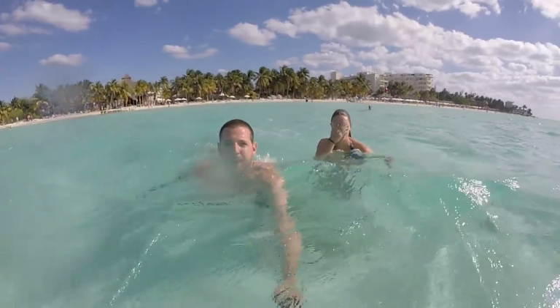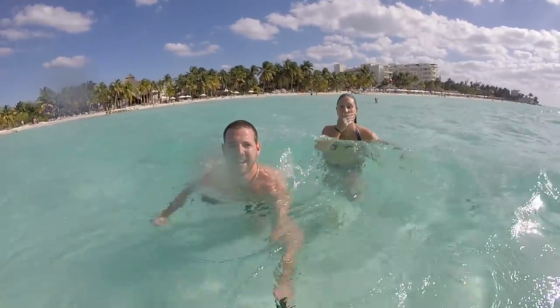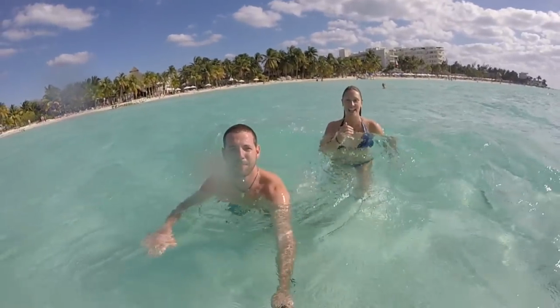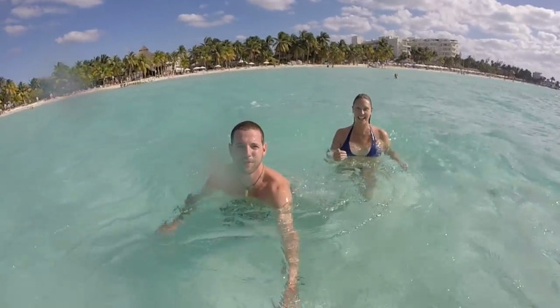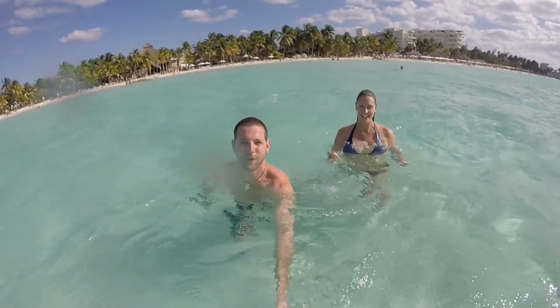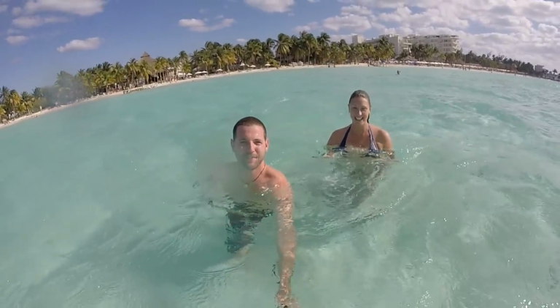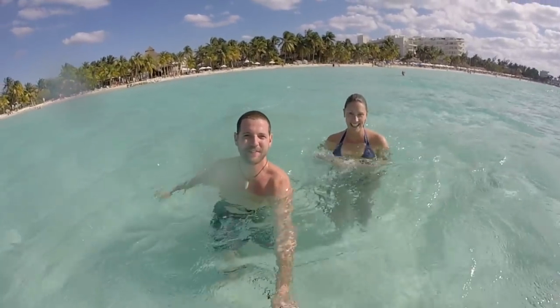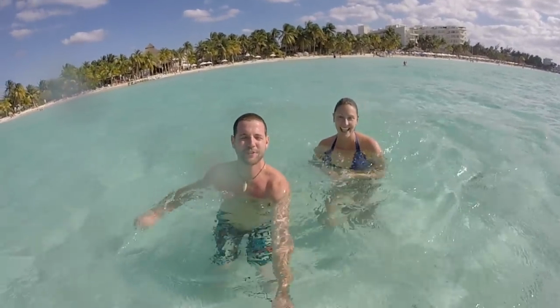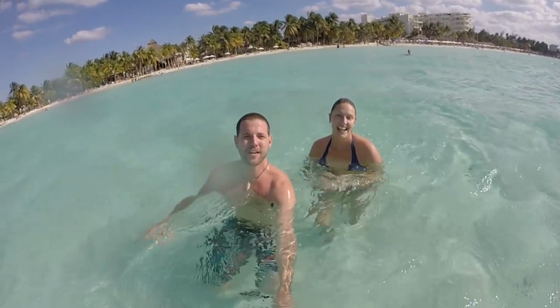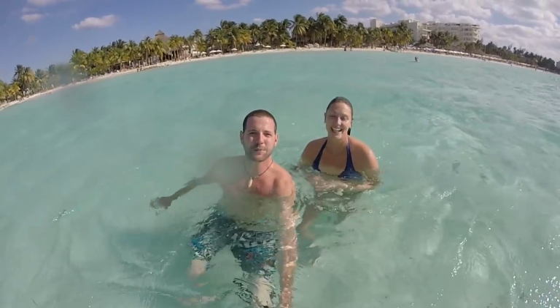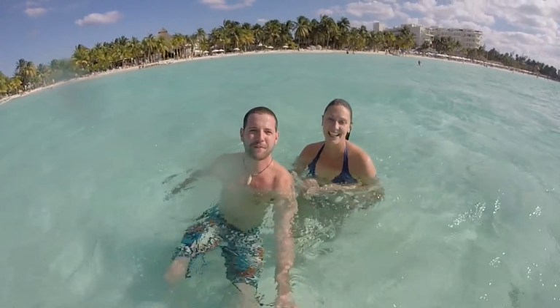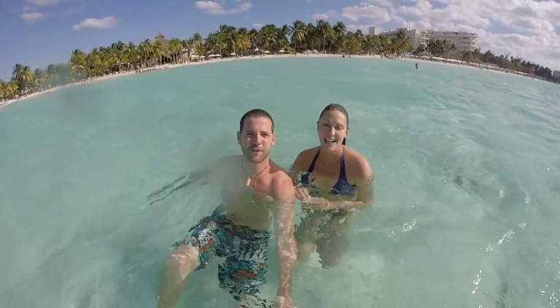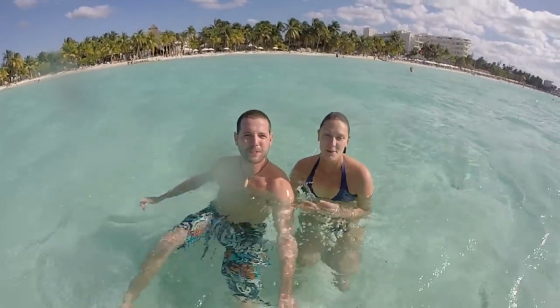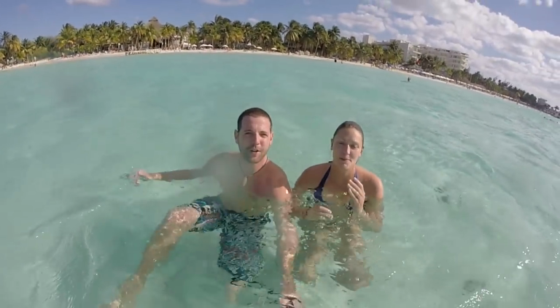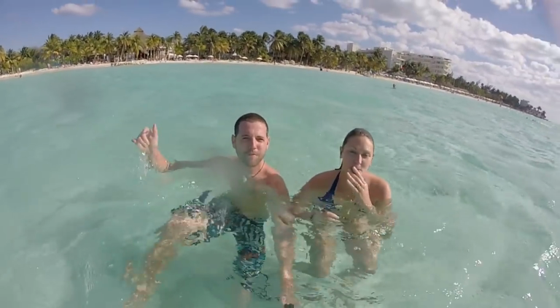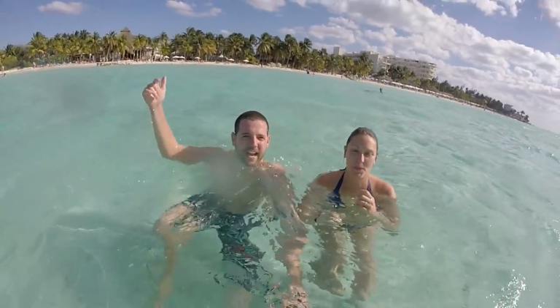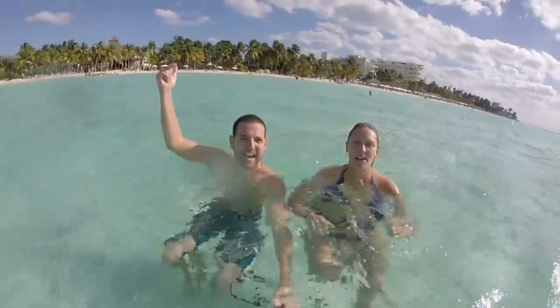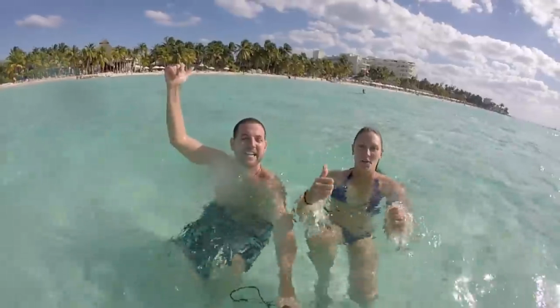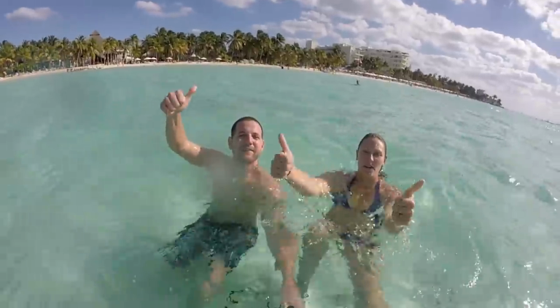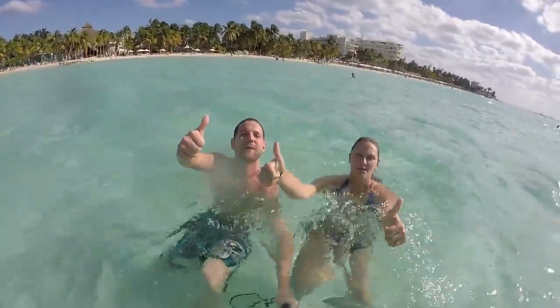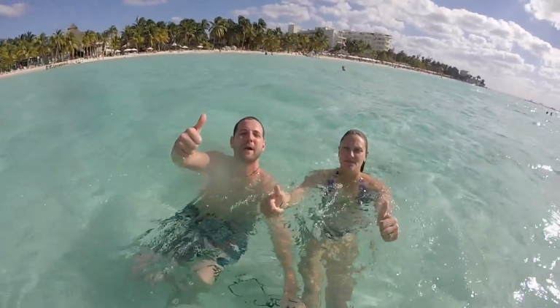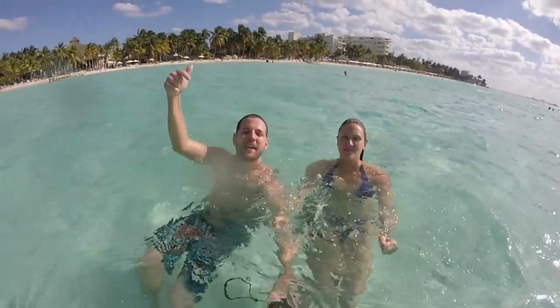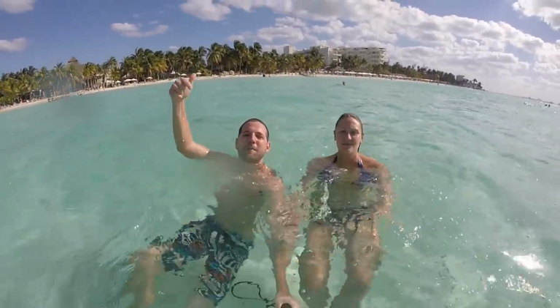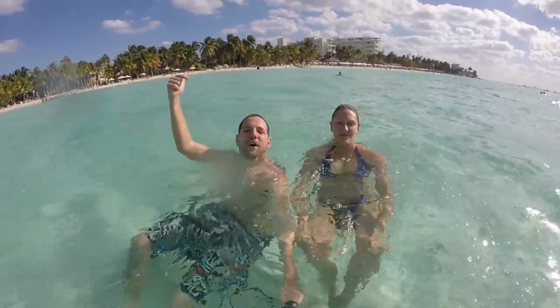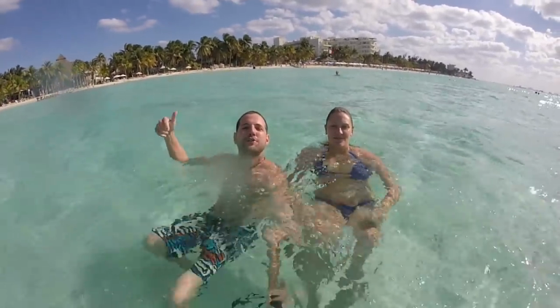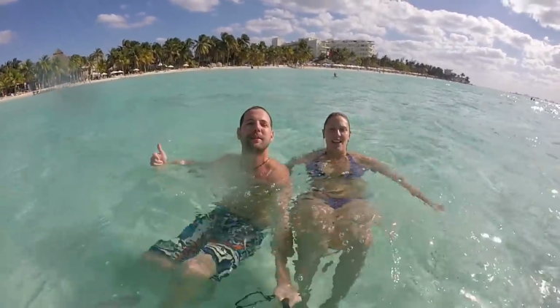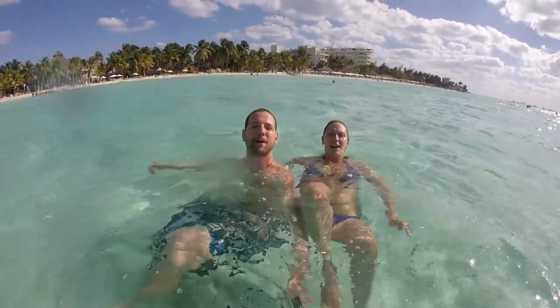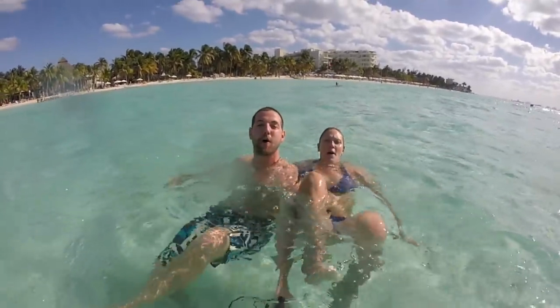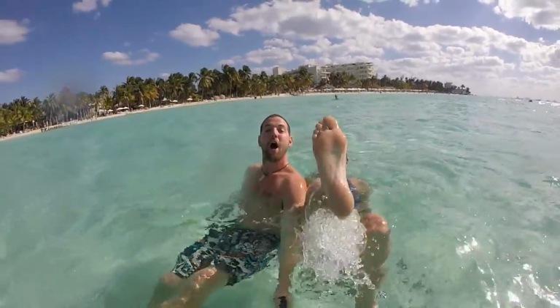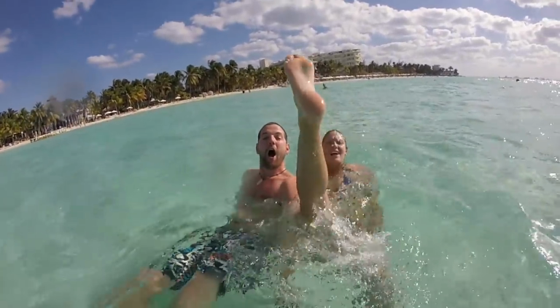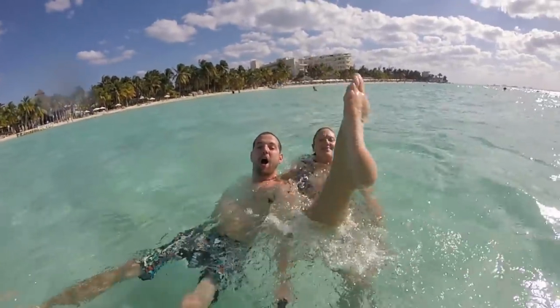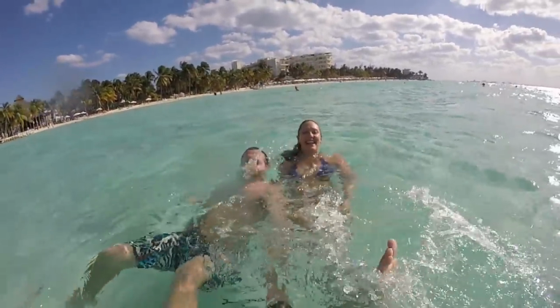That's another episode of Goat Life TV. Tune in next week for another episode, and don't forget guys, leave a thumbs up and a comment on YouTube down below. See you next time in the wild. Bye!